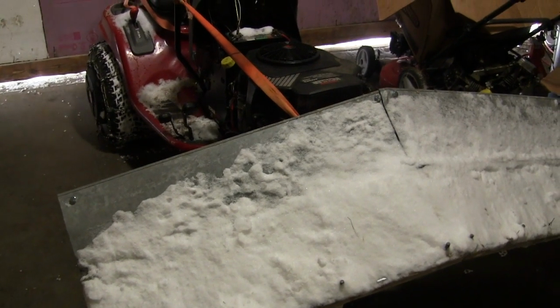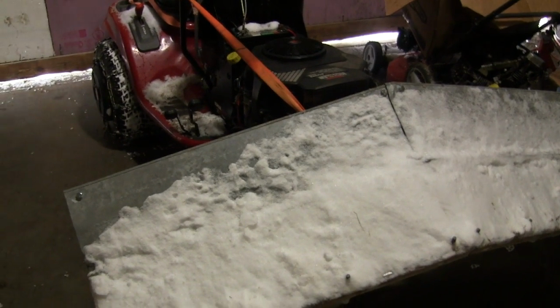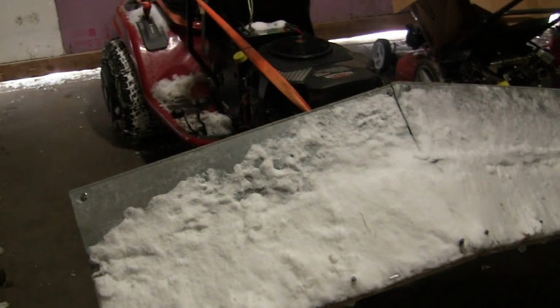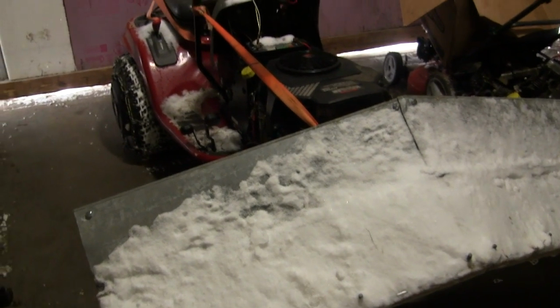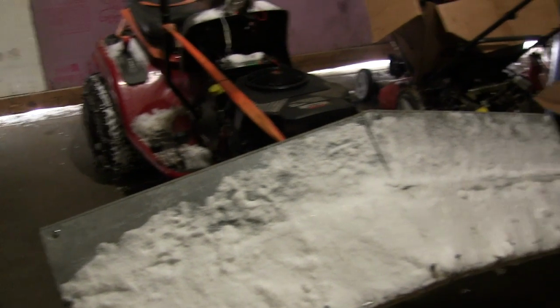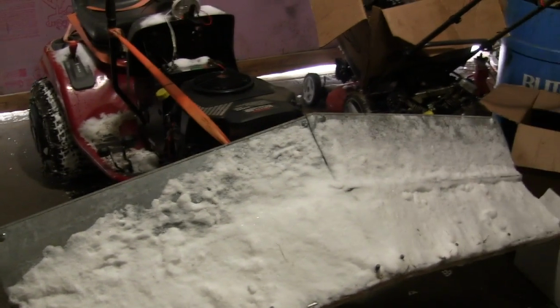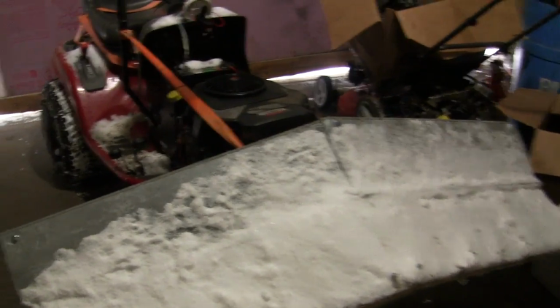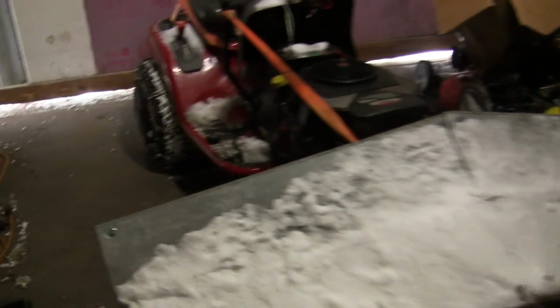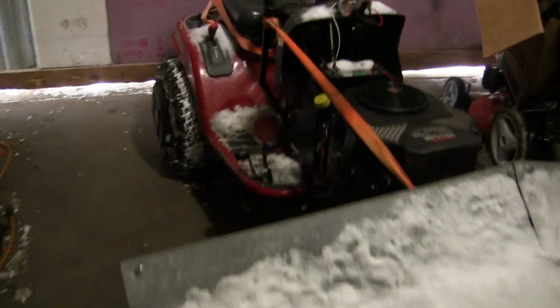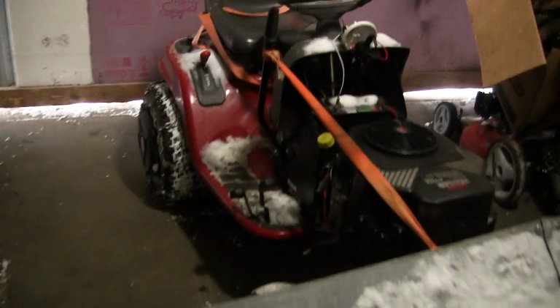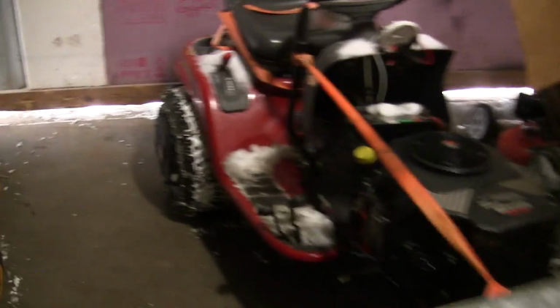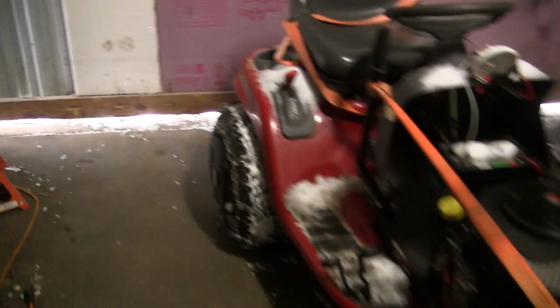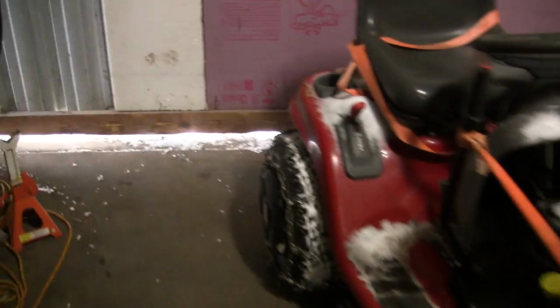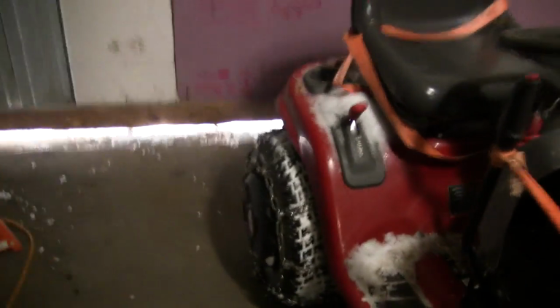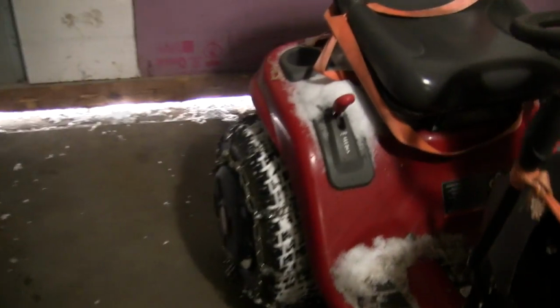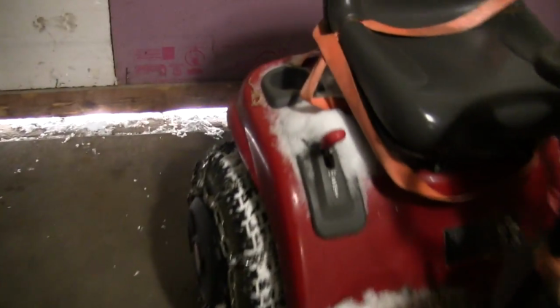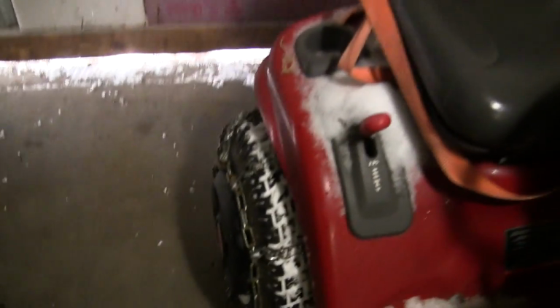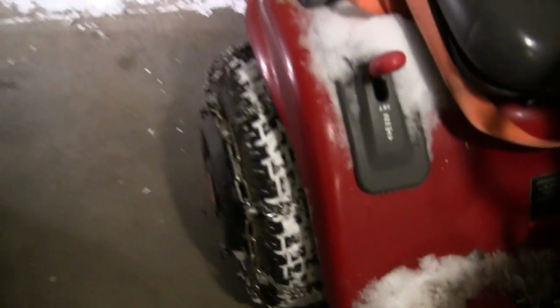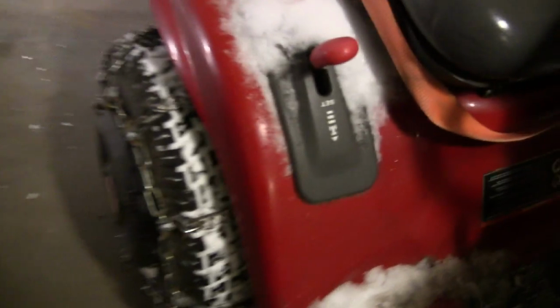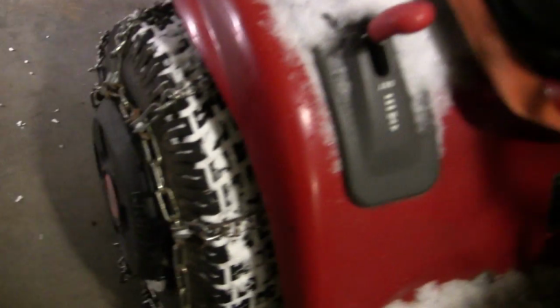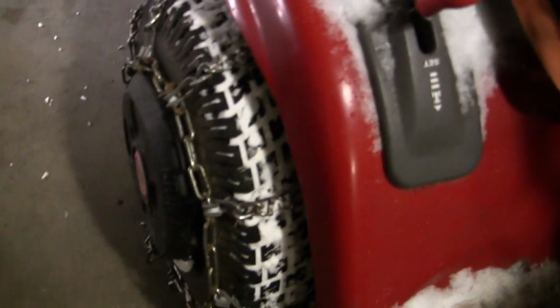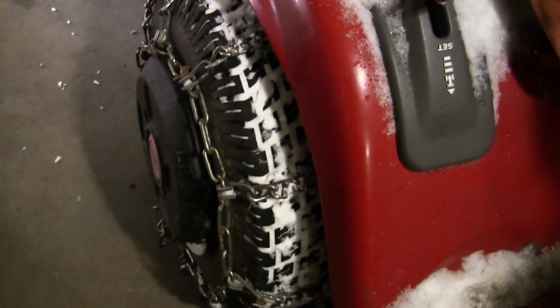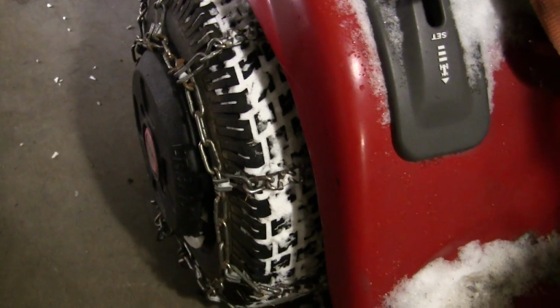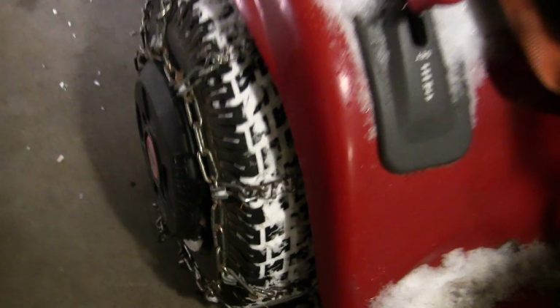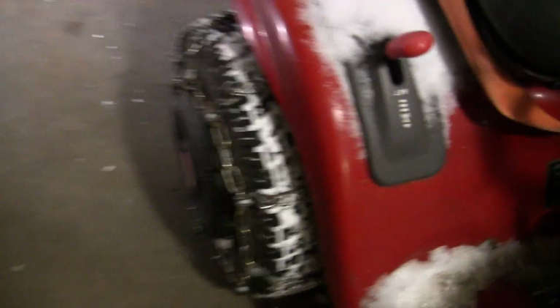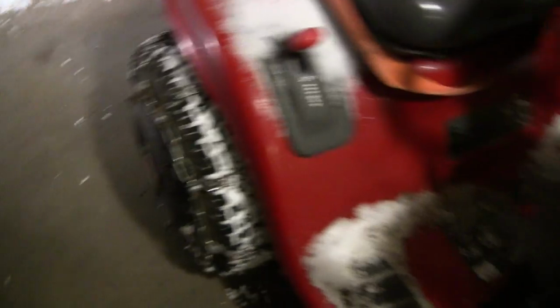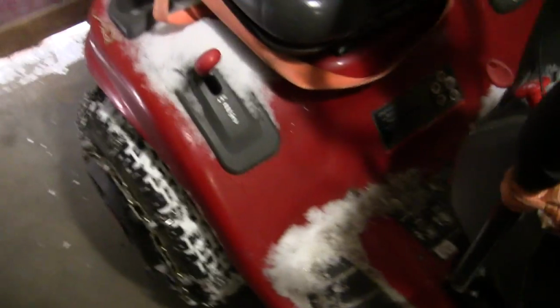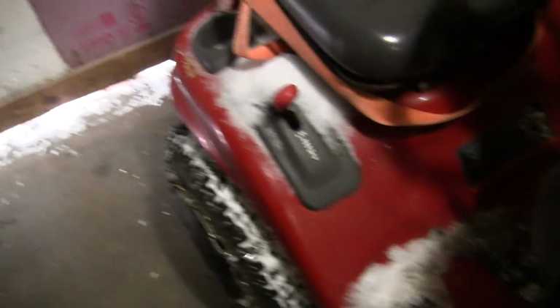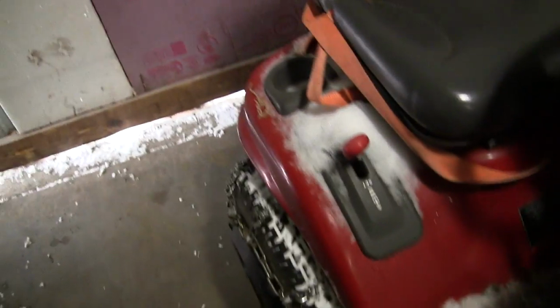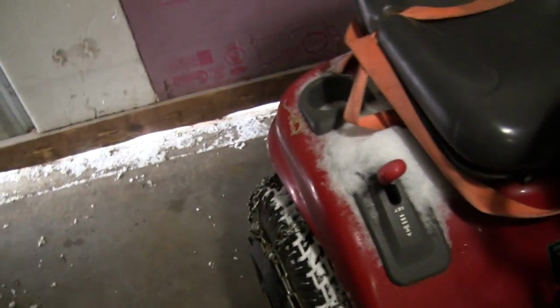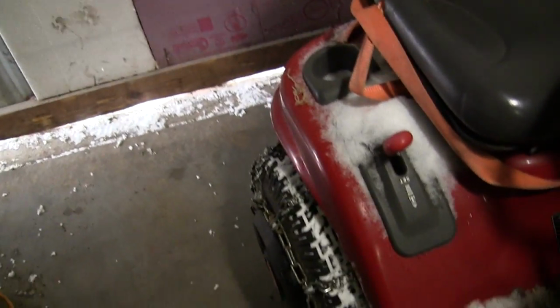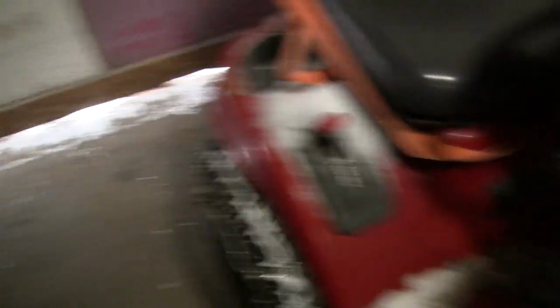I've made some modifications to the plow here to make it work a little bit better. The biggest one is I got some actual tire chains for it, and this thing just grabs in the snow now. There's no stopping it.